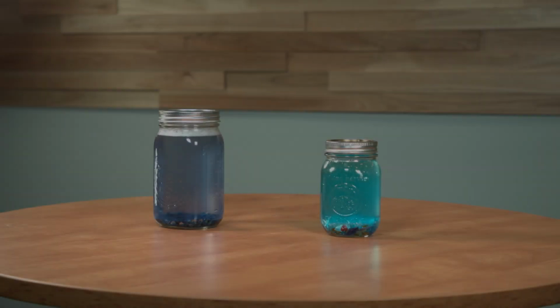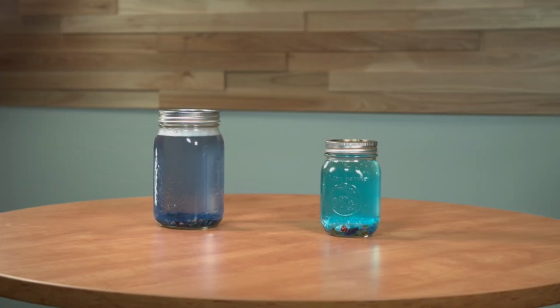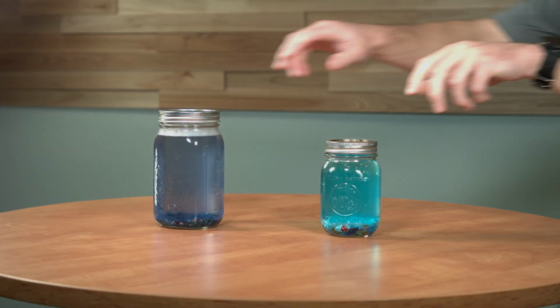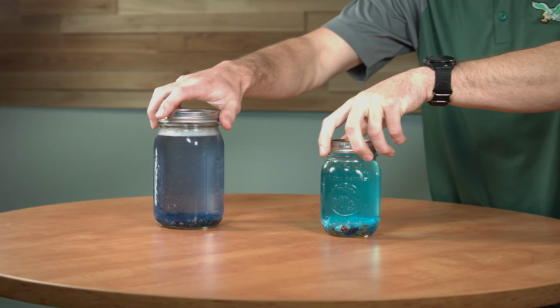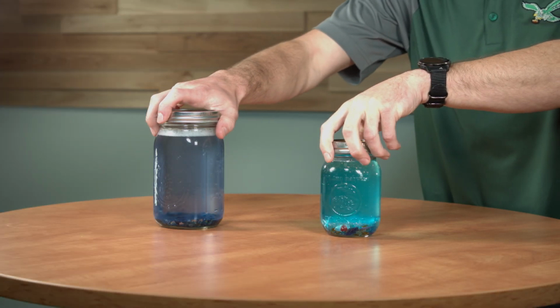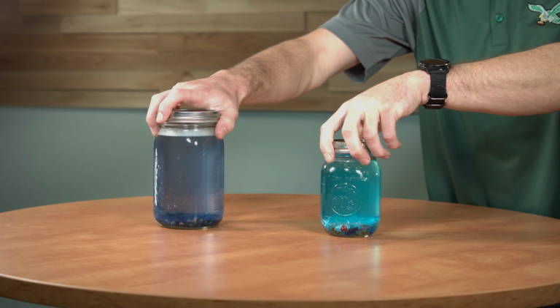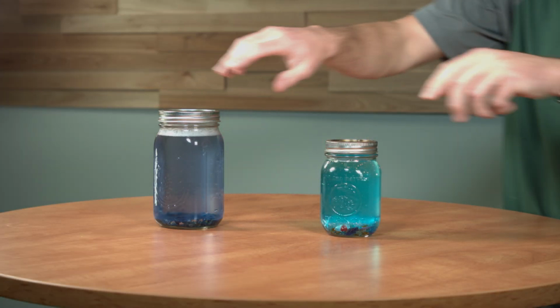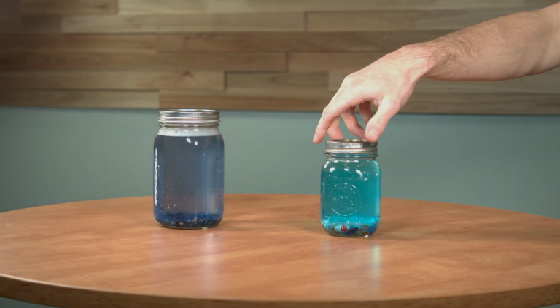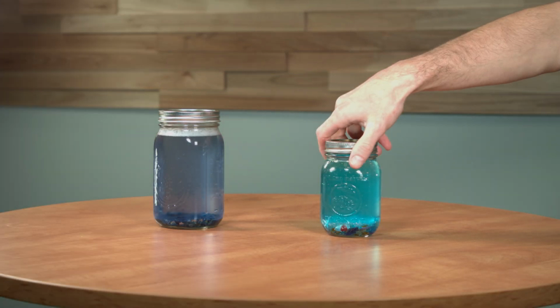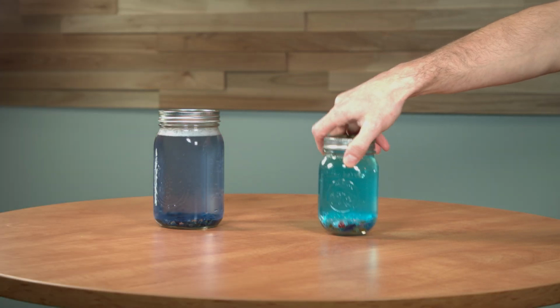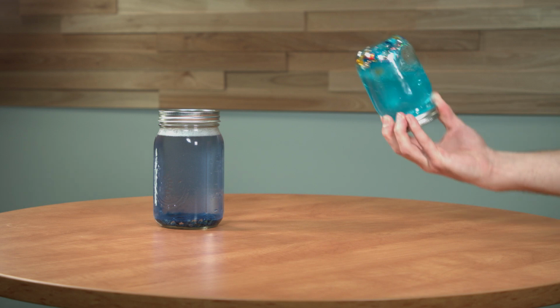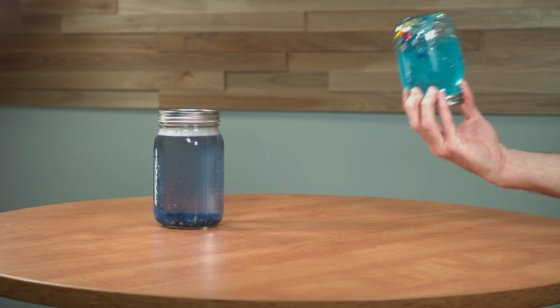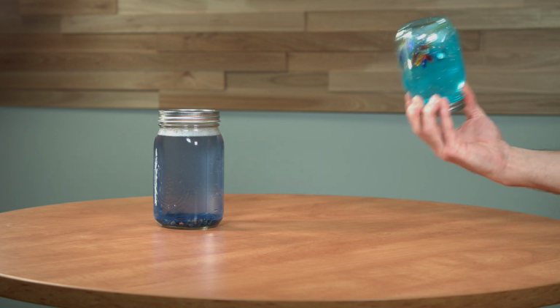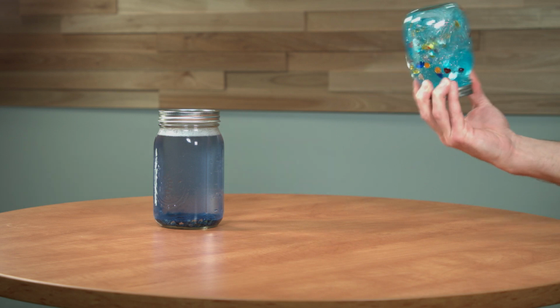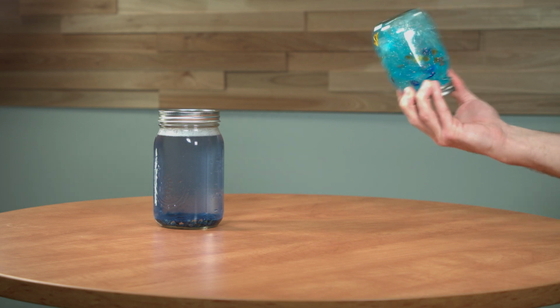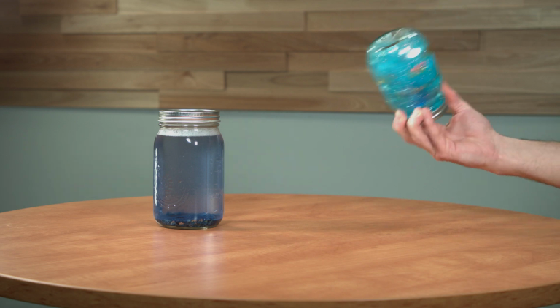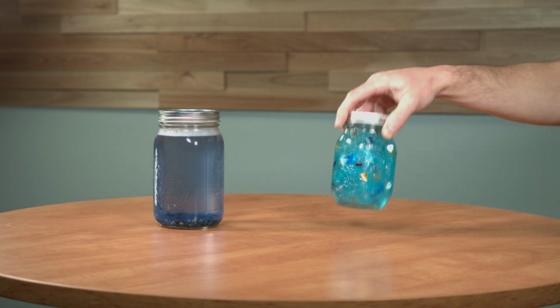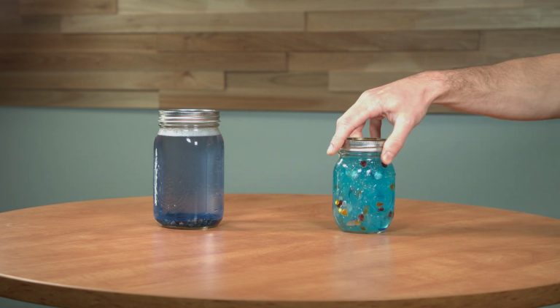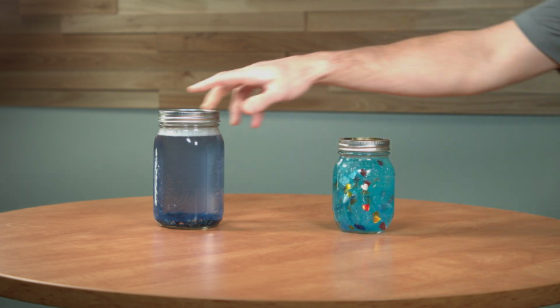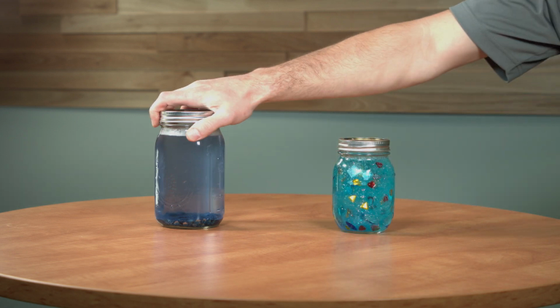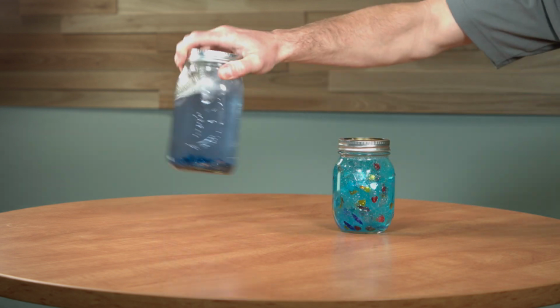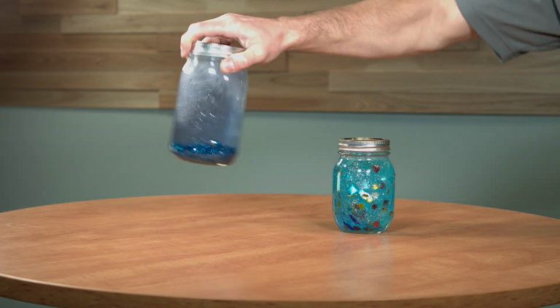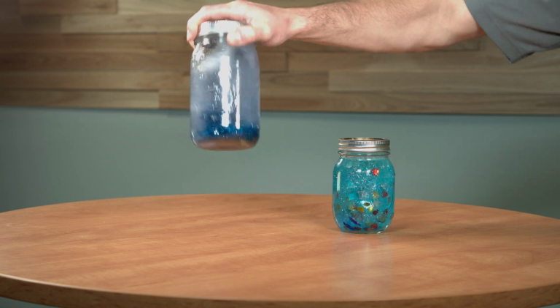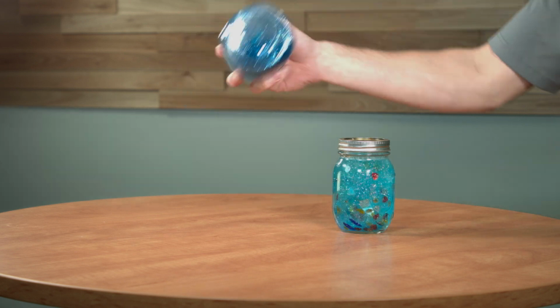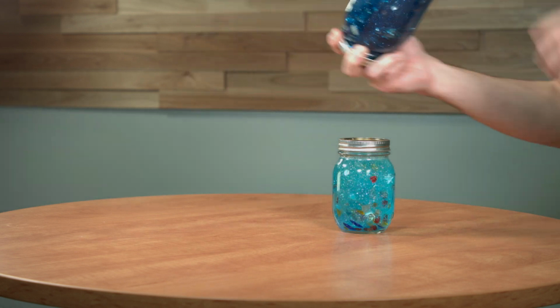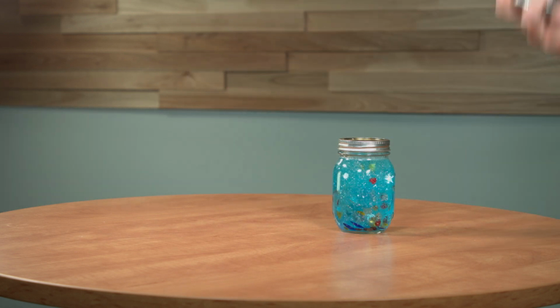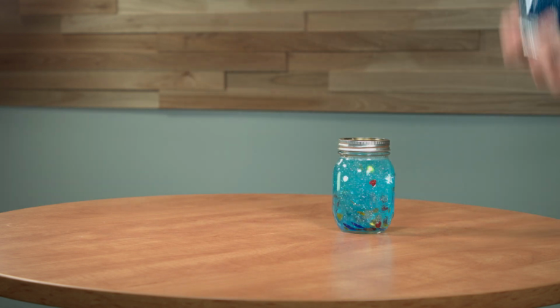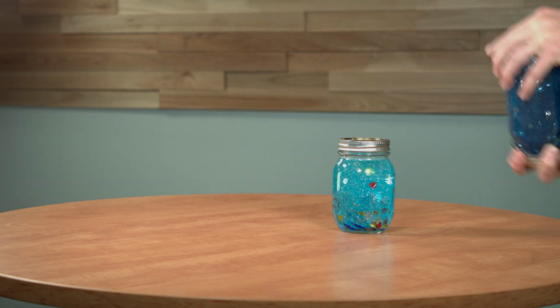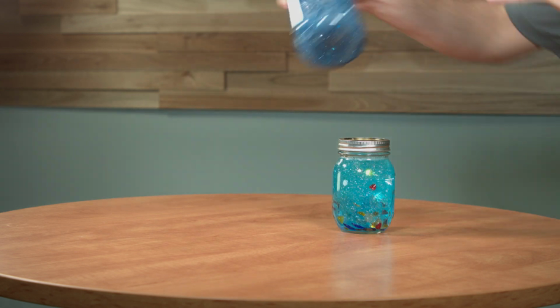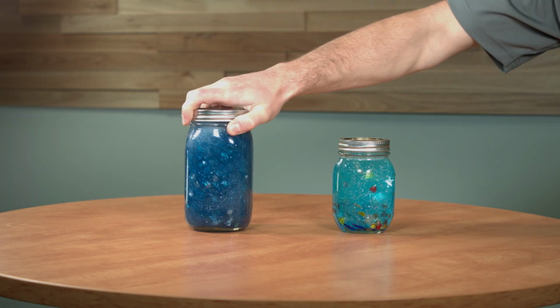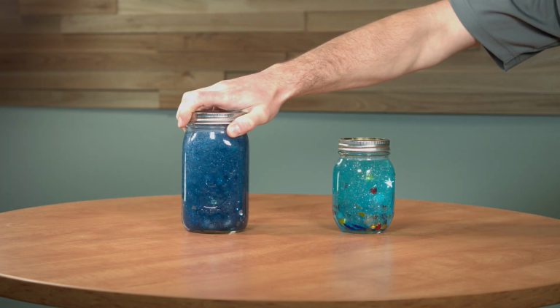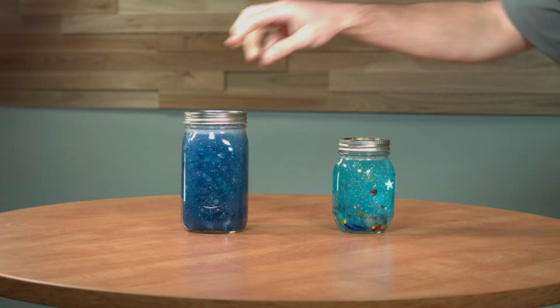The calming jar is a great tool to help students who are dysregulated. How do you know students are dysregulated? You might notice increased heart rate or rapid breathing, agitated body language, and impulsivity.